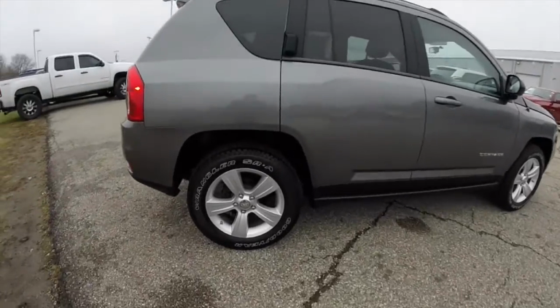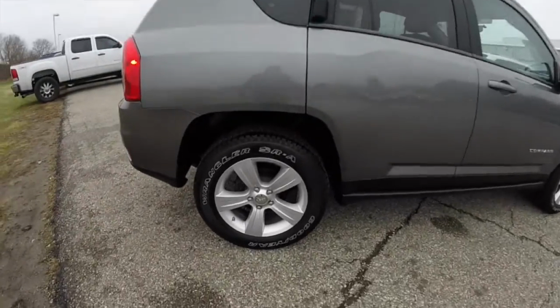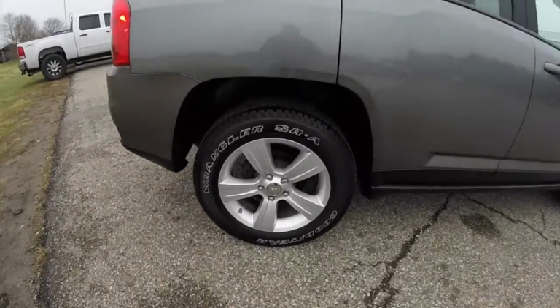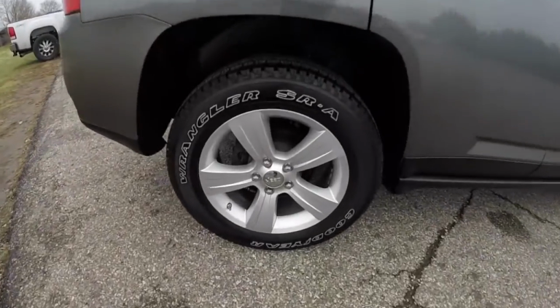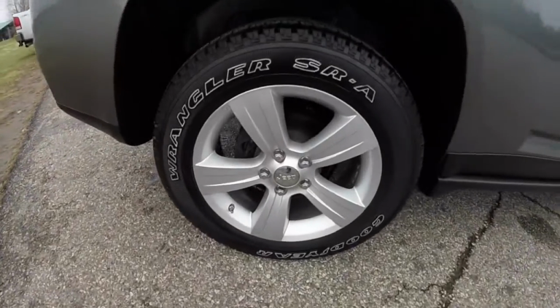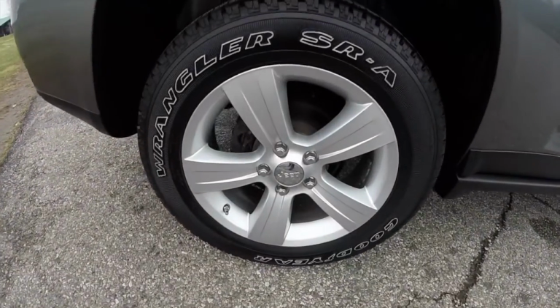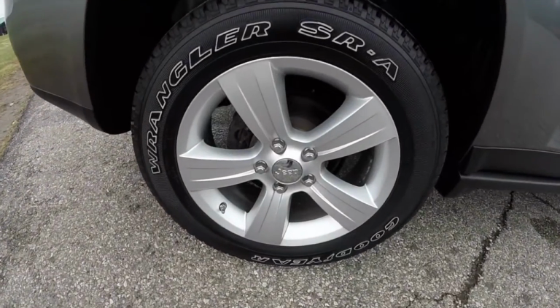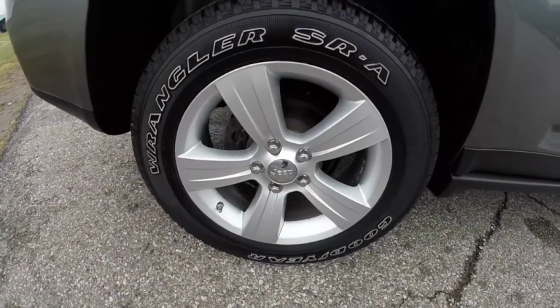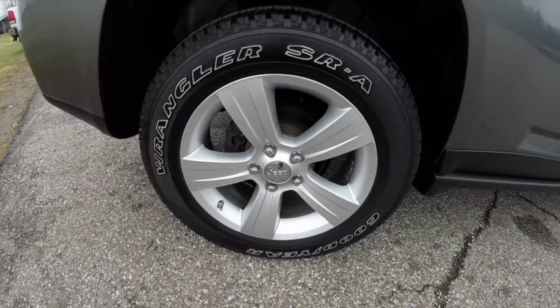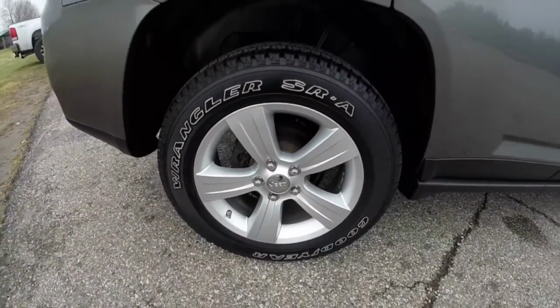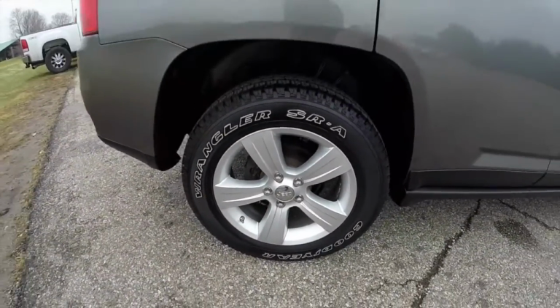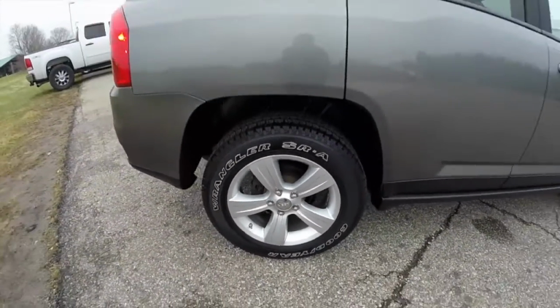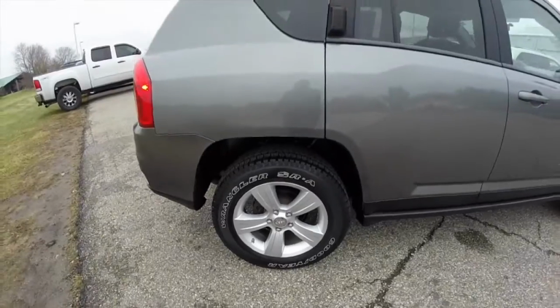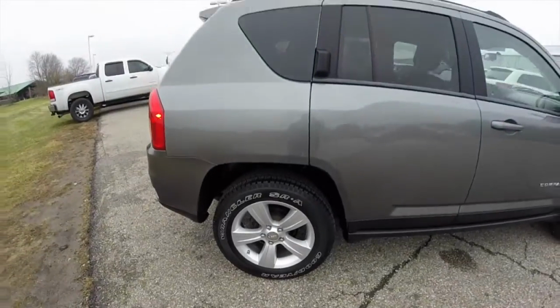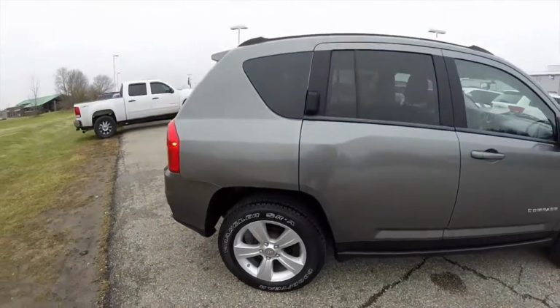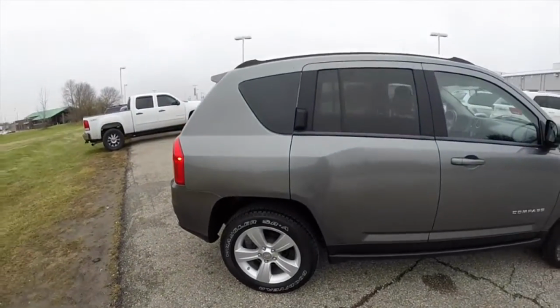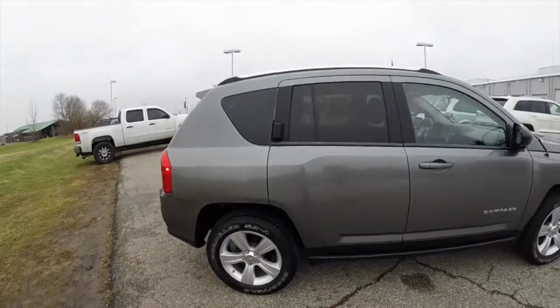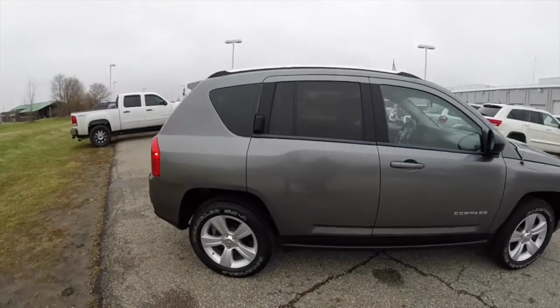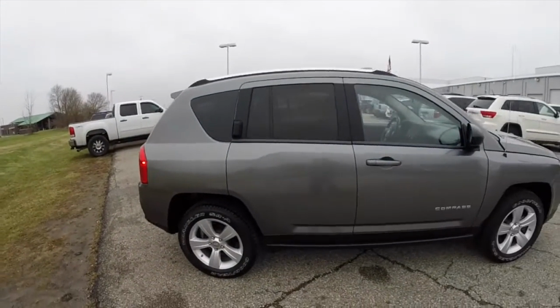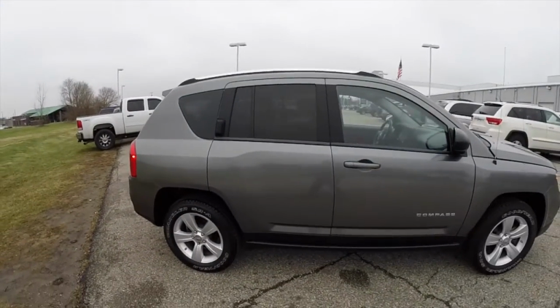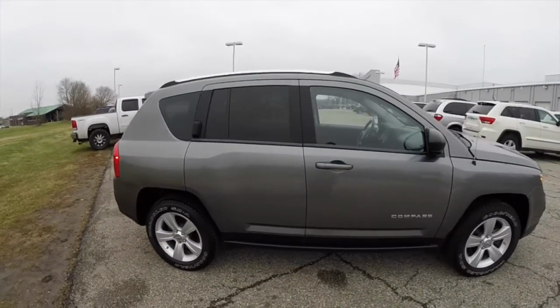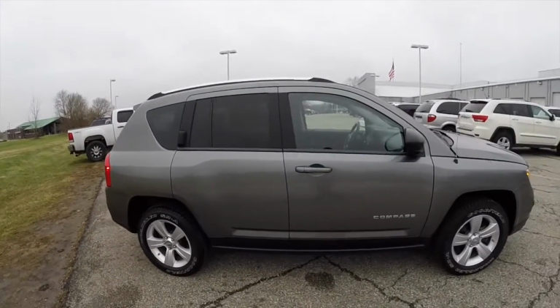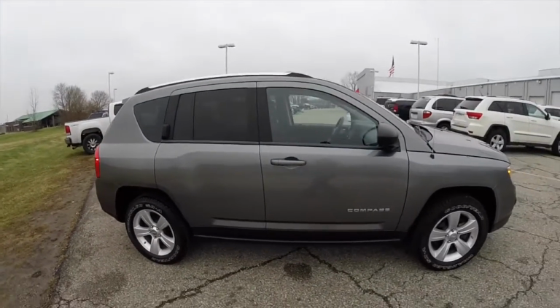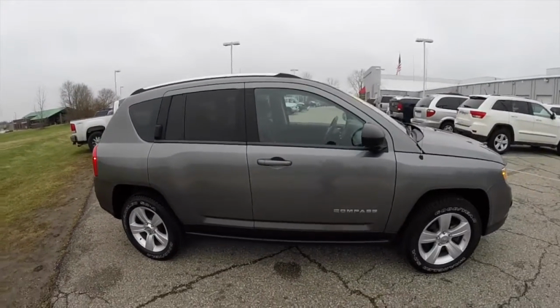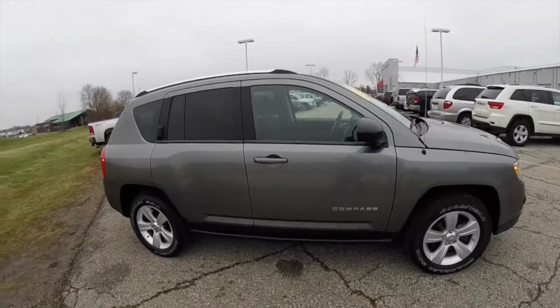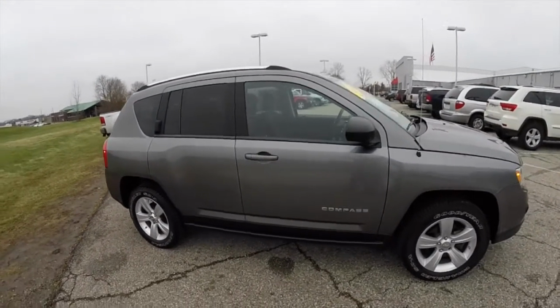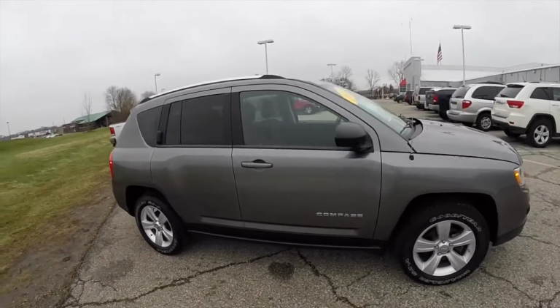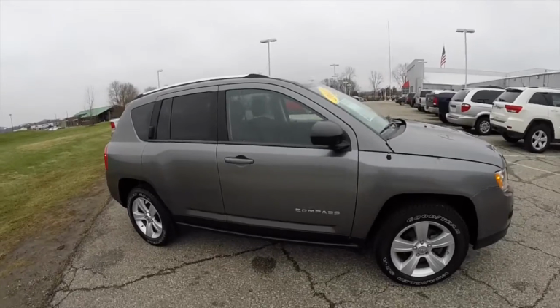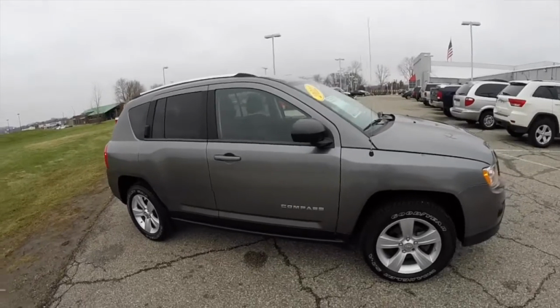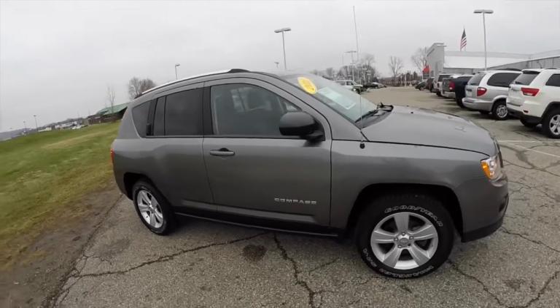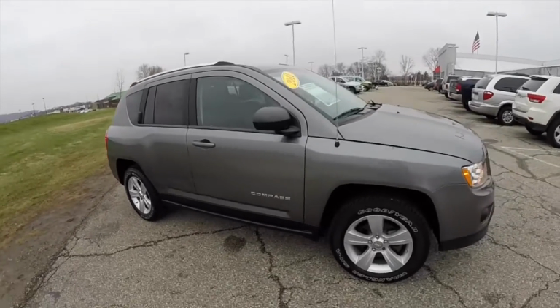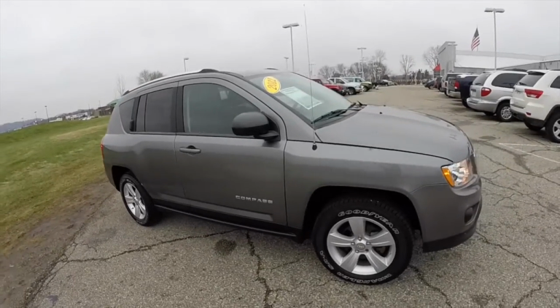It does have the 17-inch aluminum wheels with Goodyear Wrangler SRA tires on it. The vehicle is equipped with a remote start and keyless remote entry.